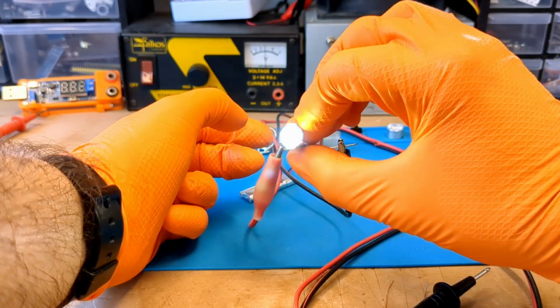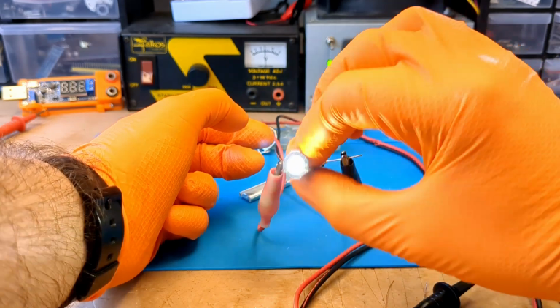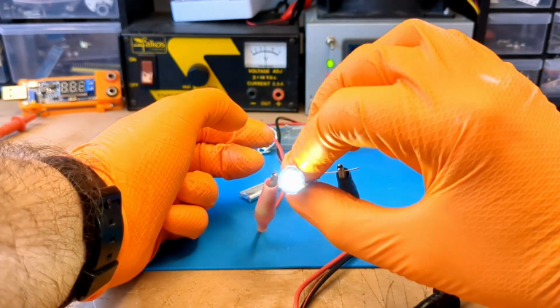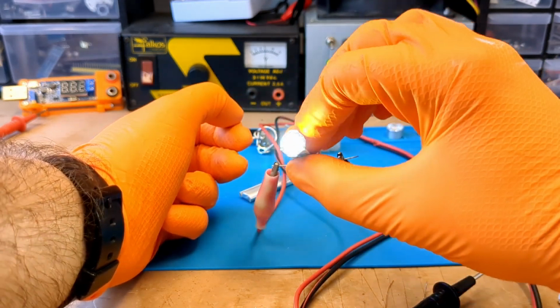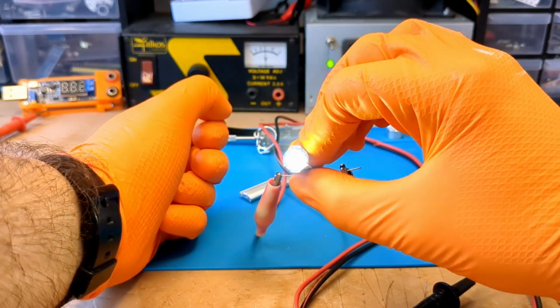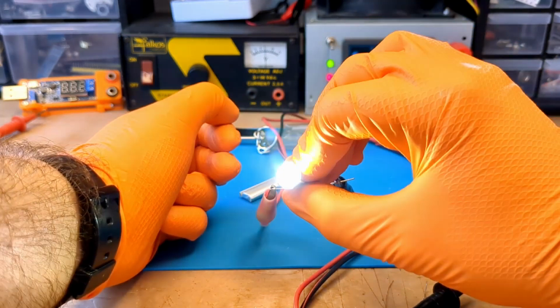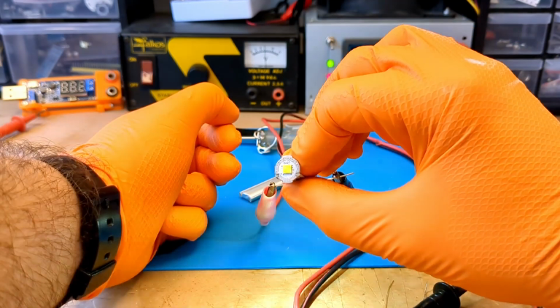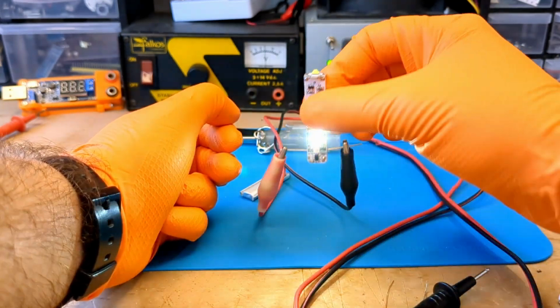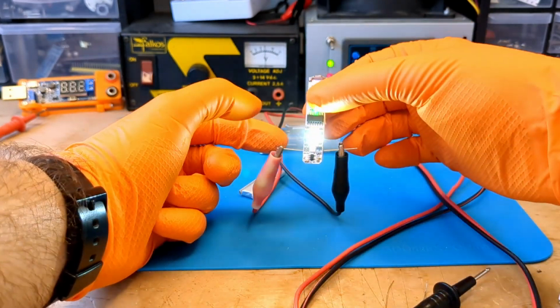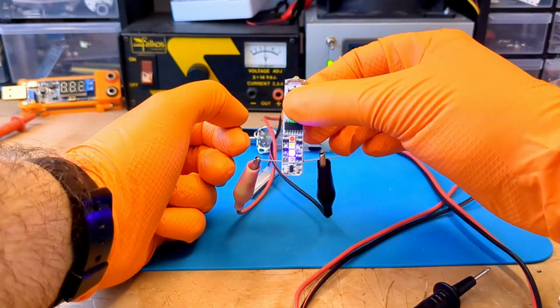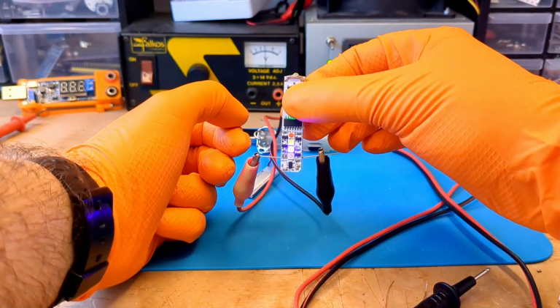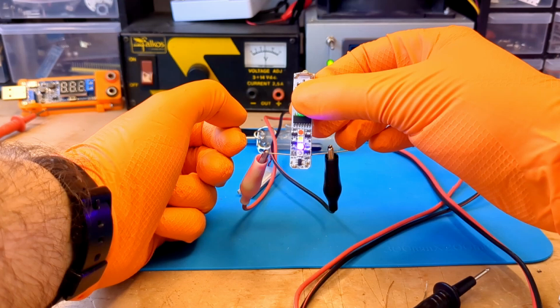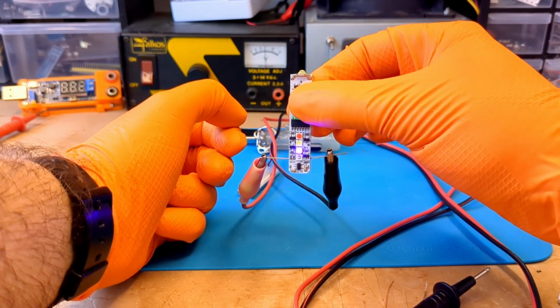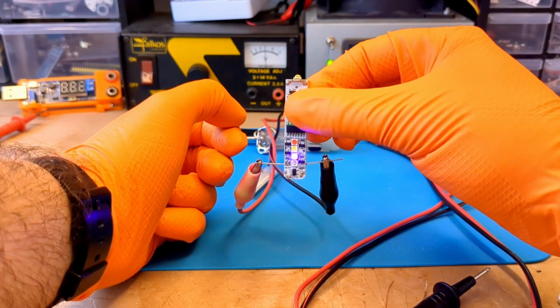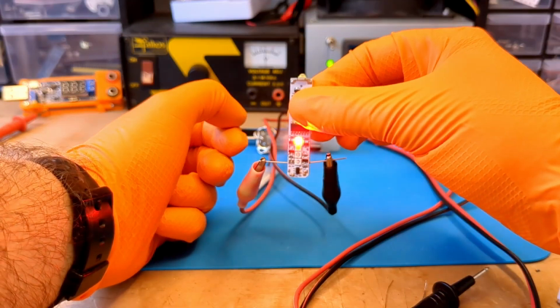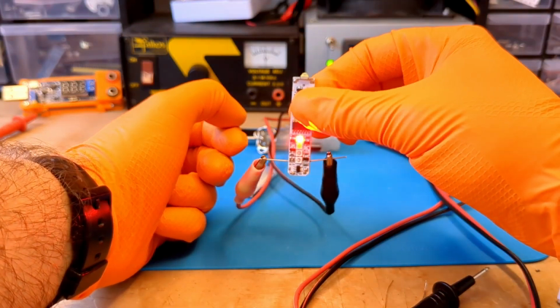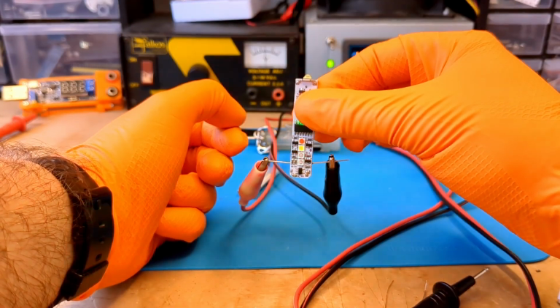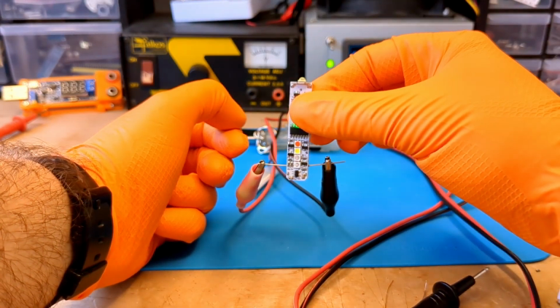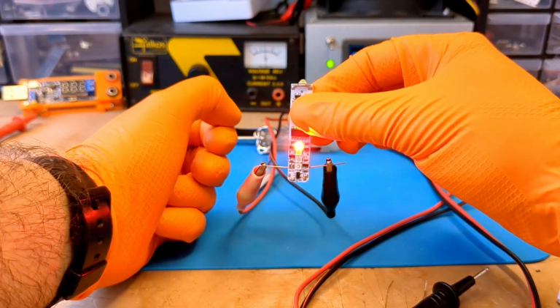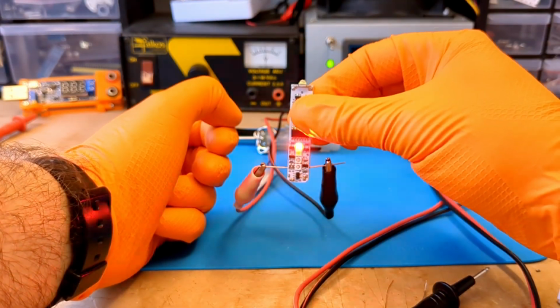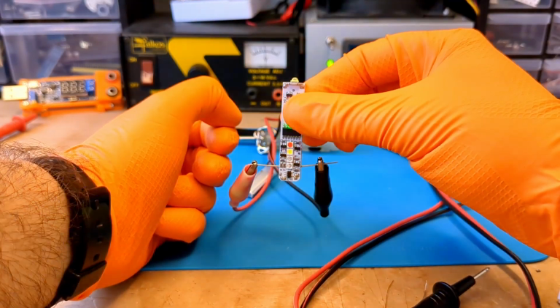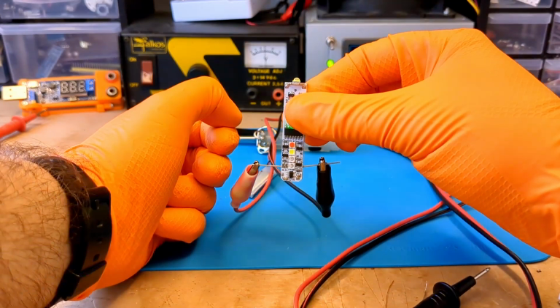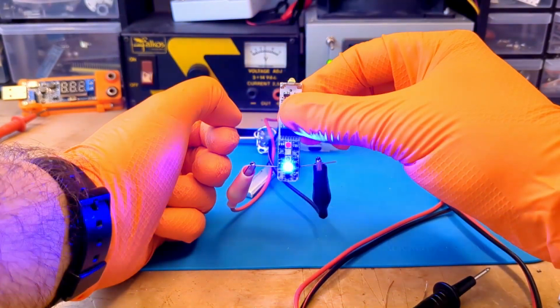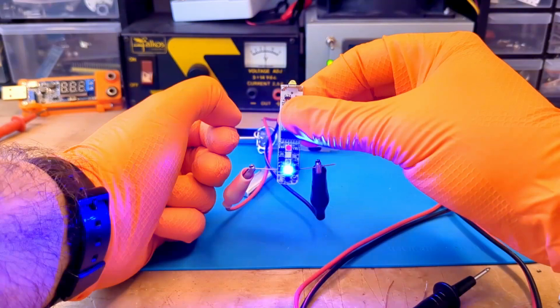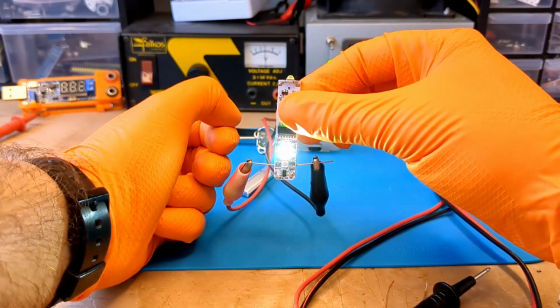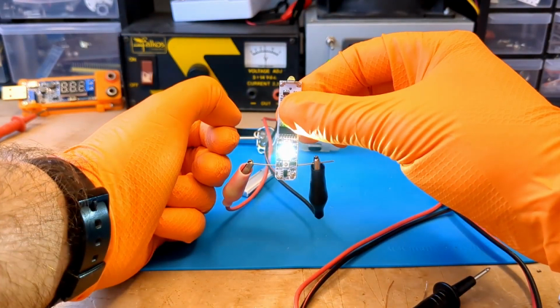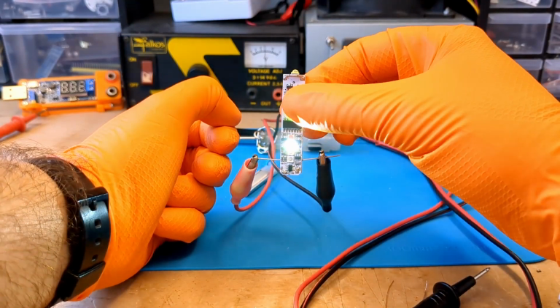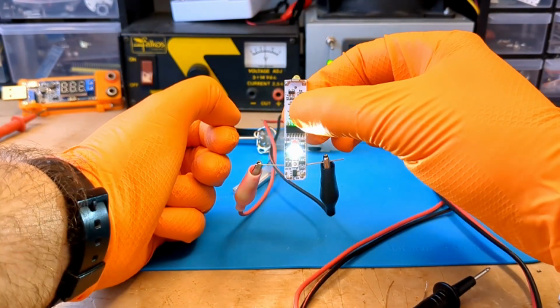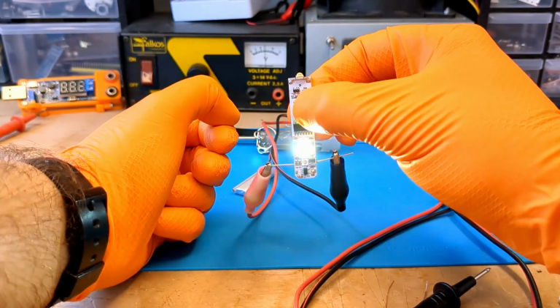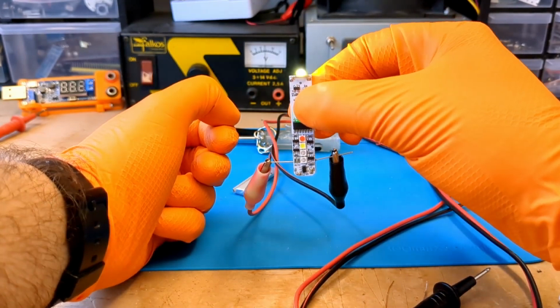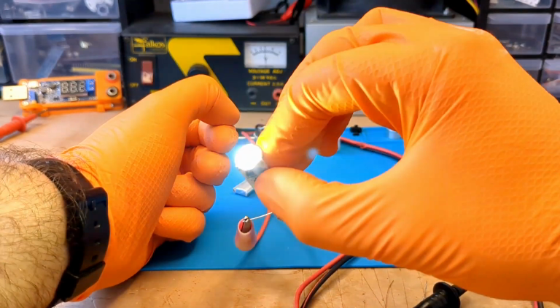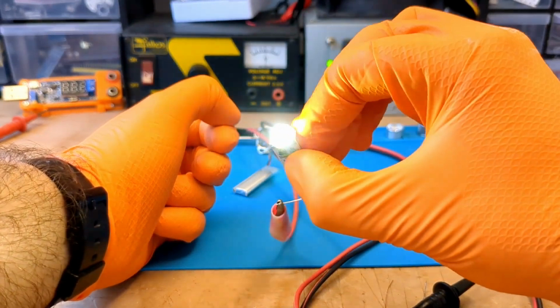Guys please don't be like me, always try to do professional soldering without rushing. Good news! The board works. All modes seem to work fine. Now I'm sure the problem is the battery.